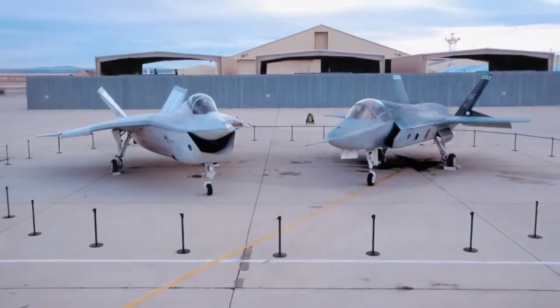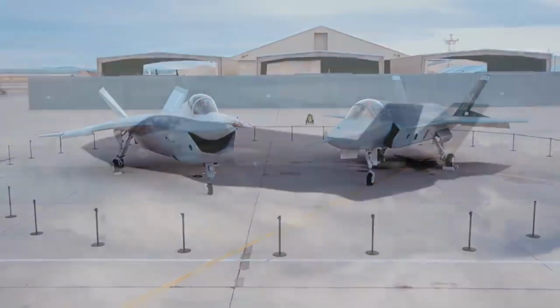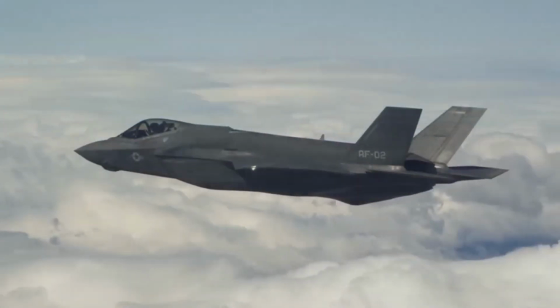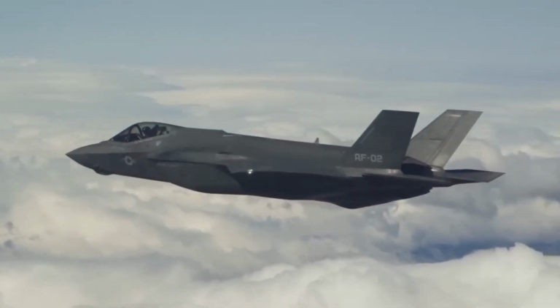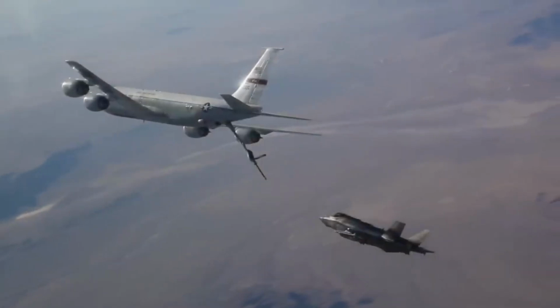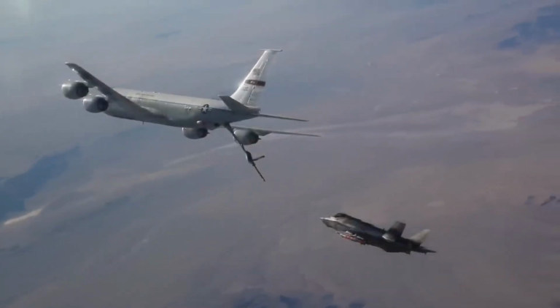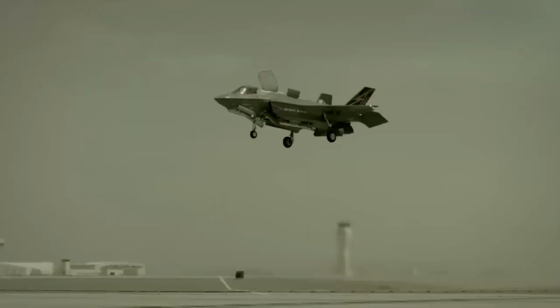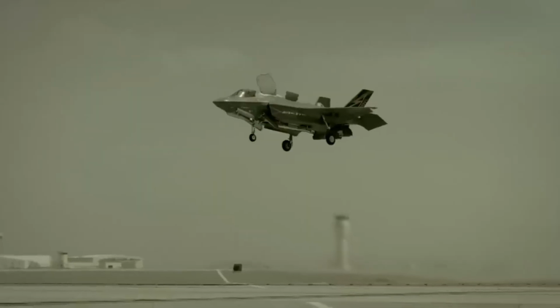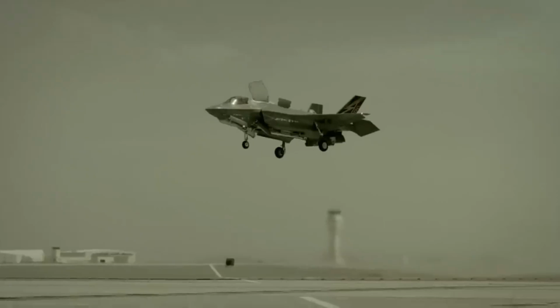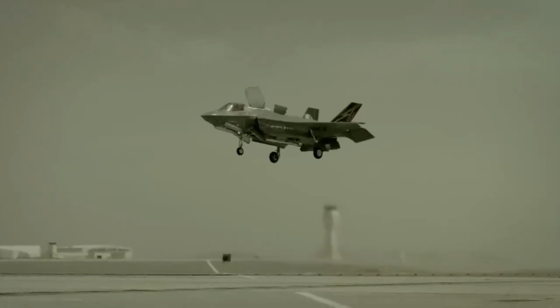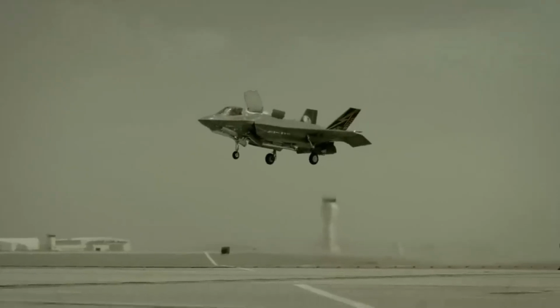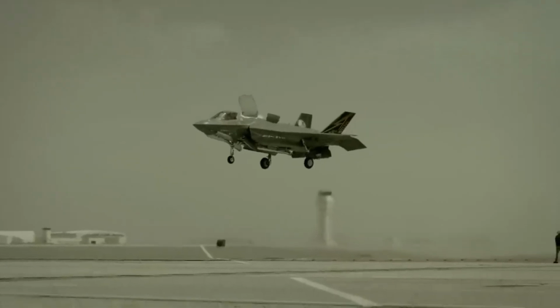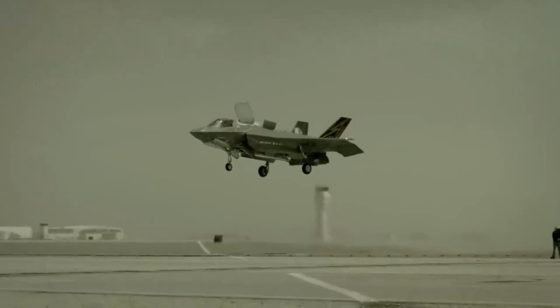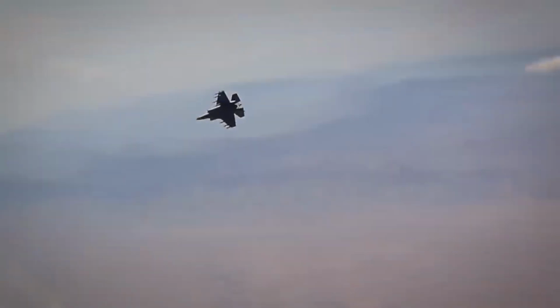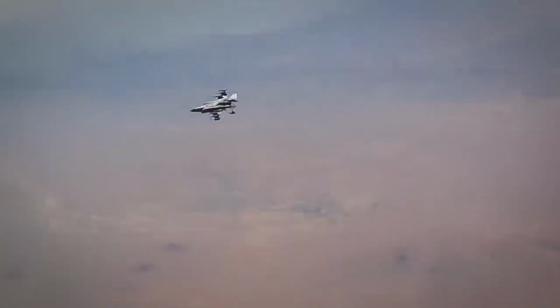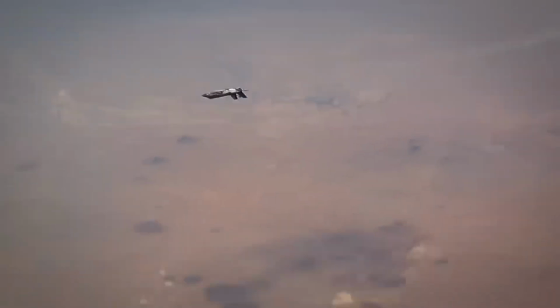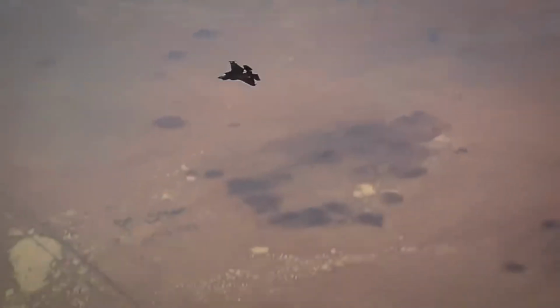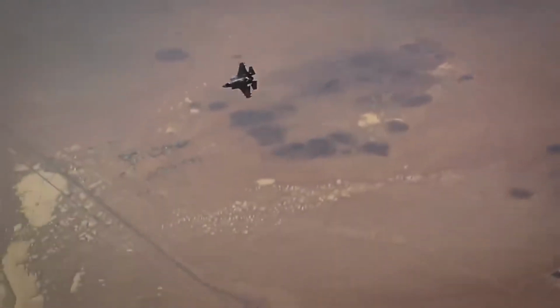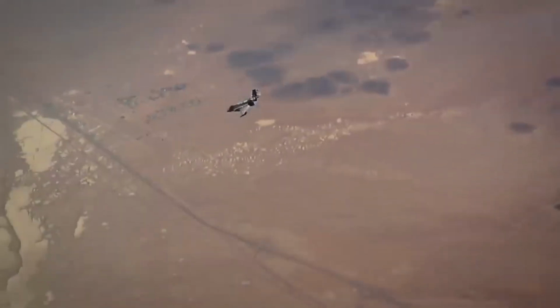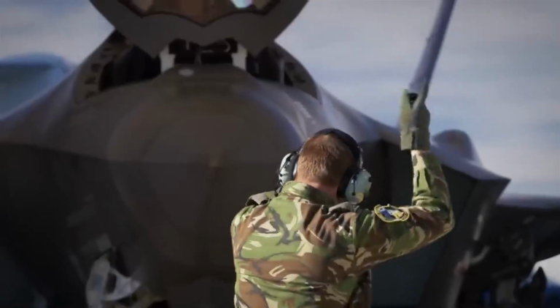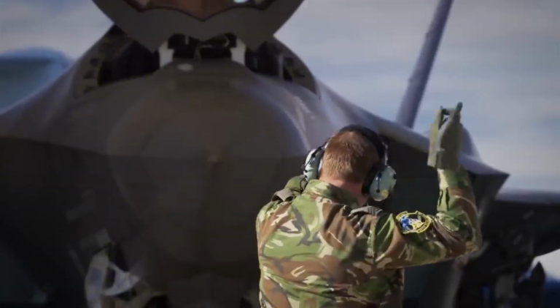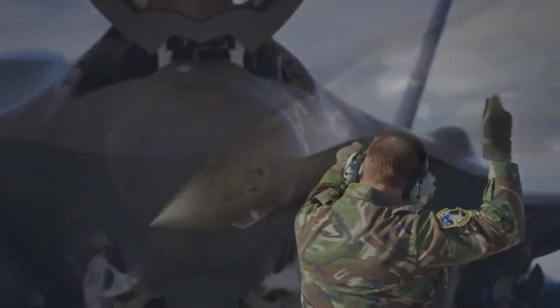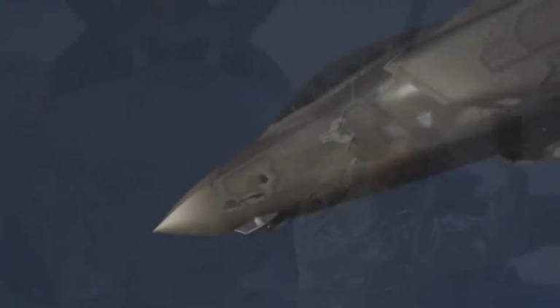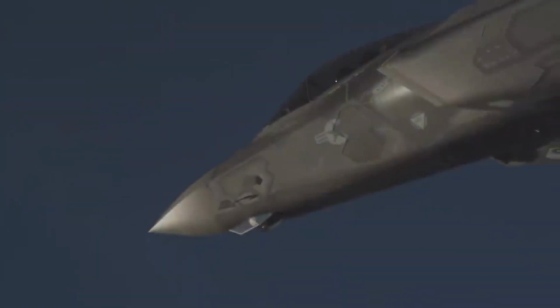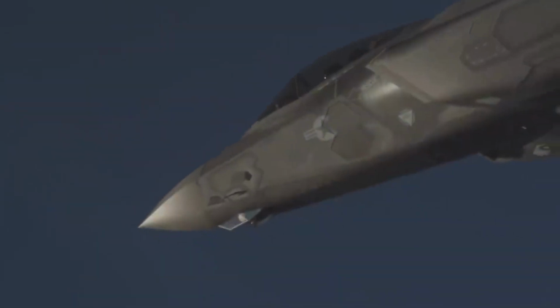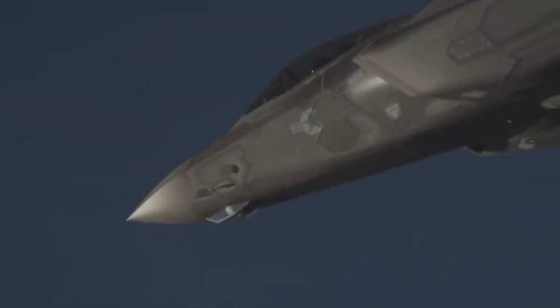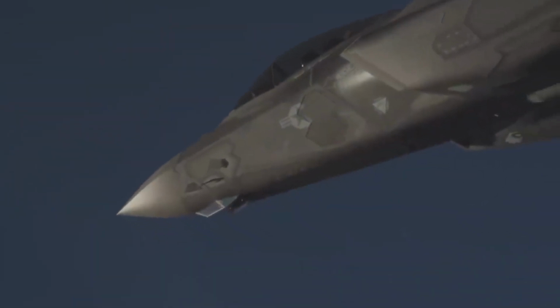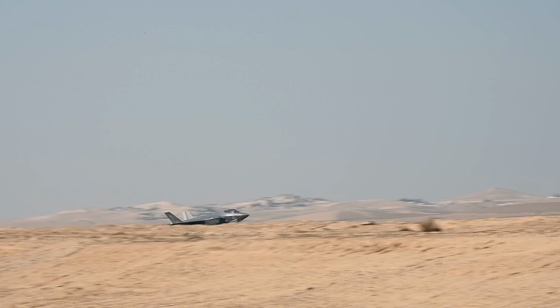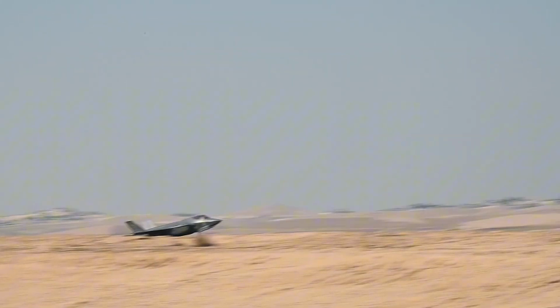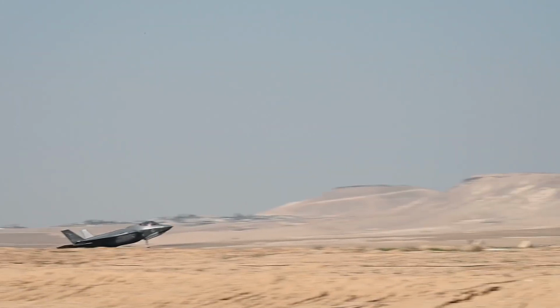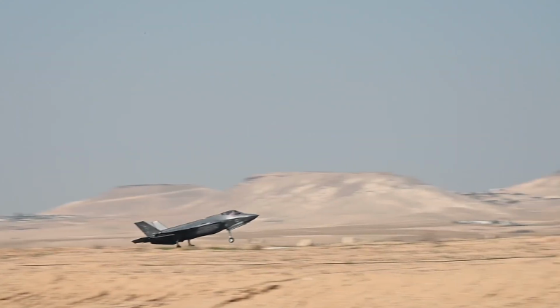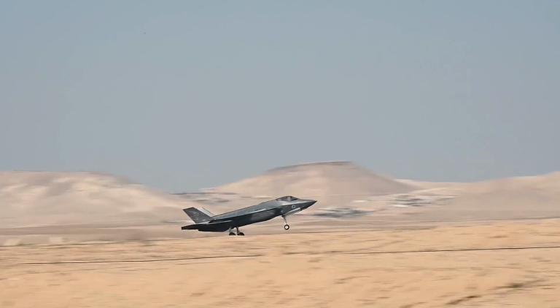Even during intense combat operations. How? Domestic maintenance, indigenous spare parts manufacturing, software autonomy. Israel doesn't wait for Lockheed Martin. They fix problems themselves.